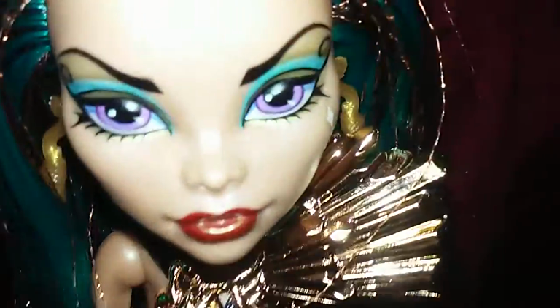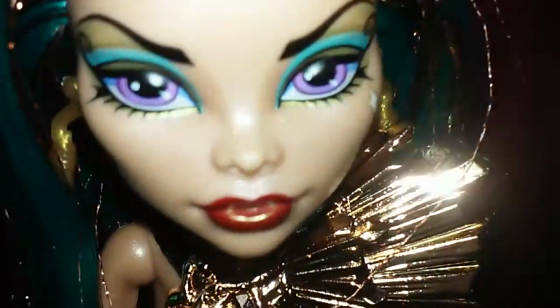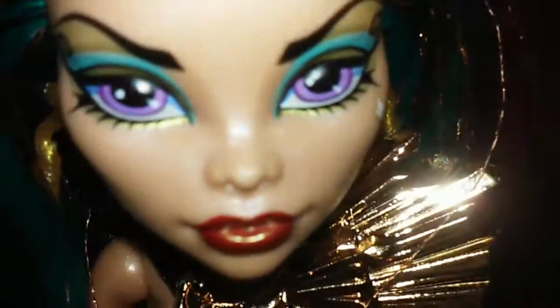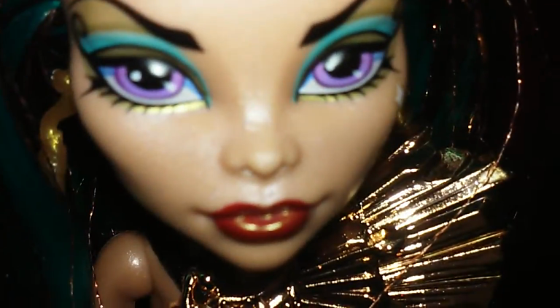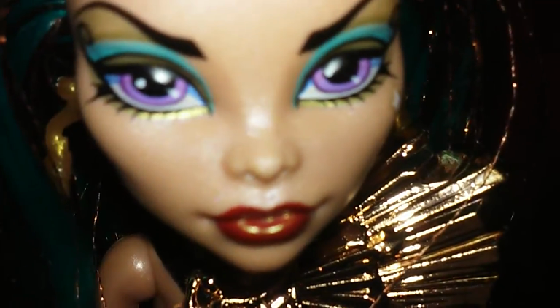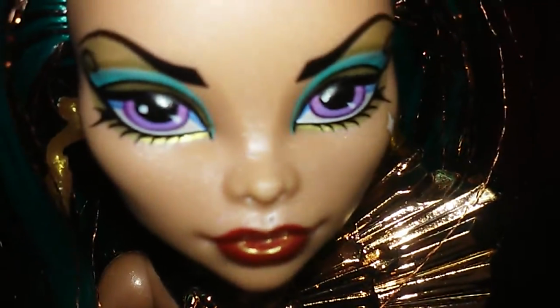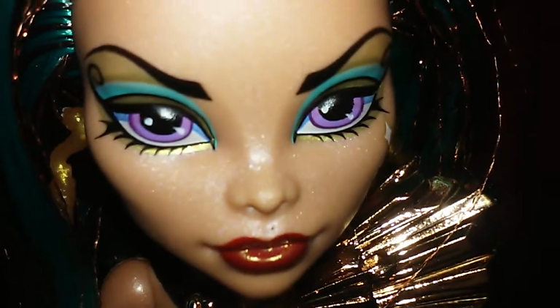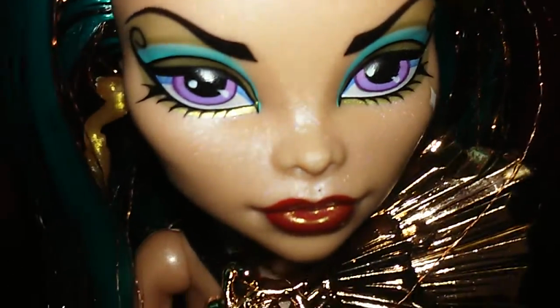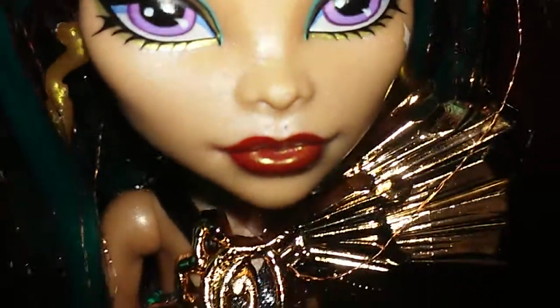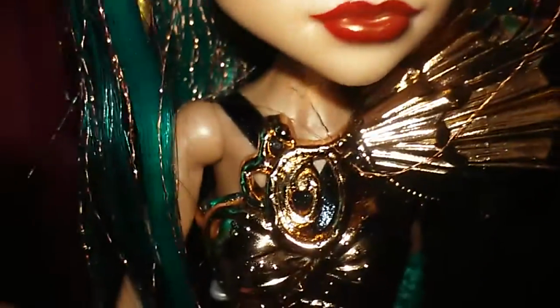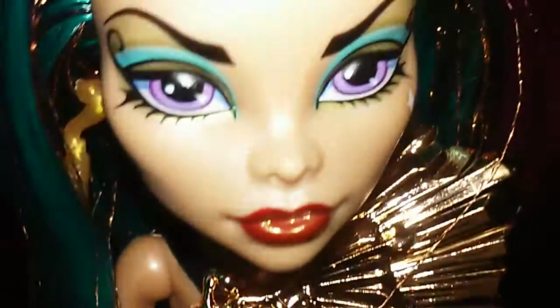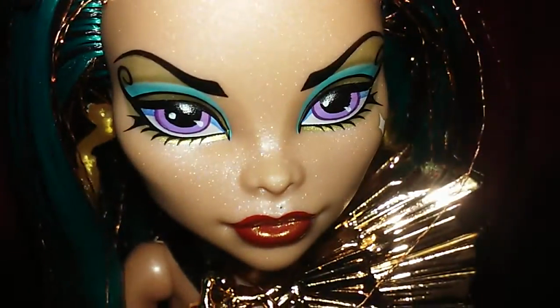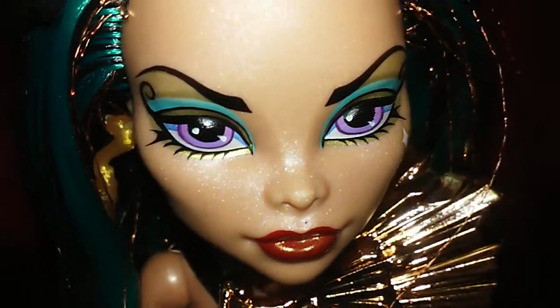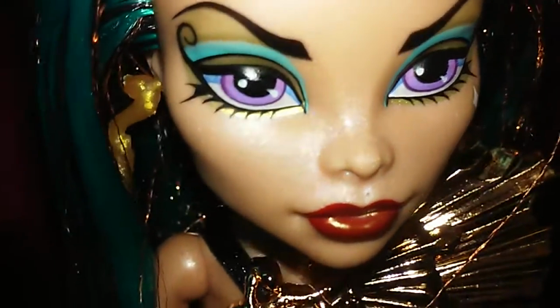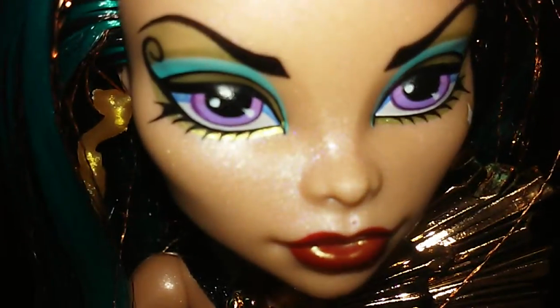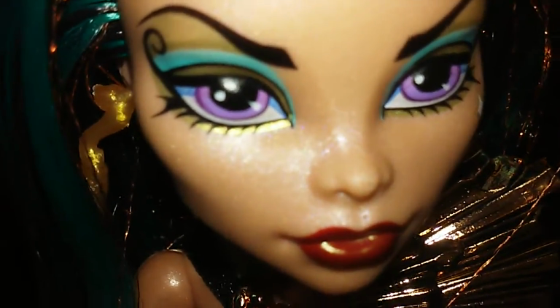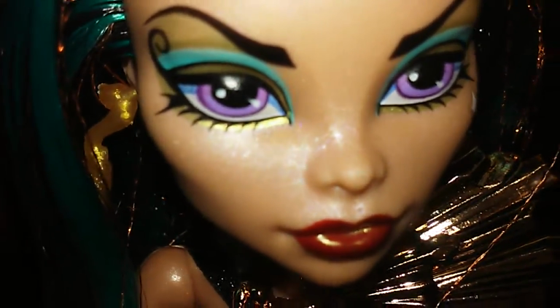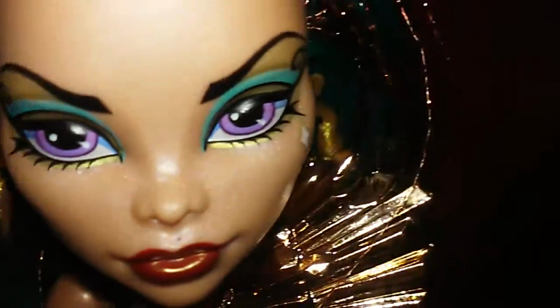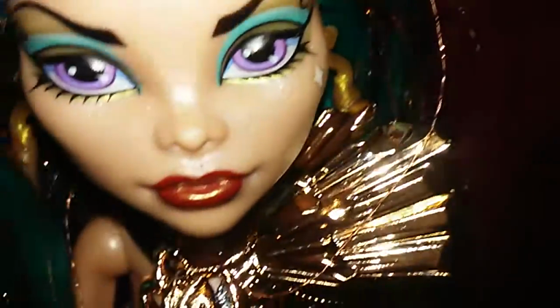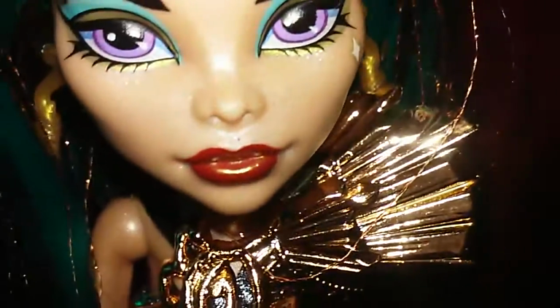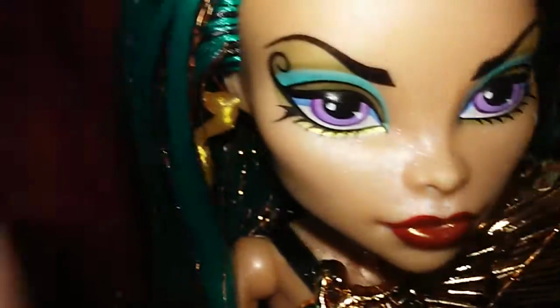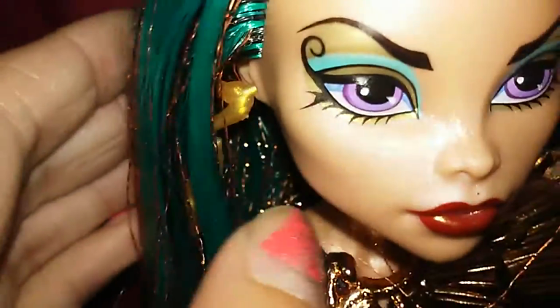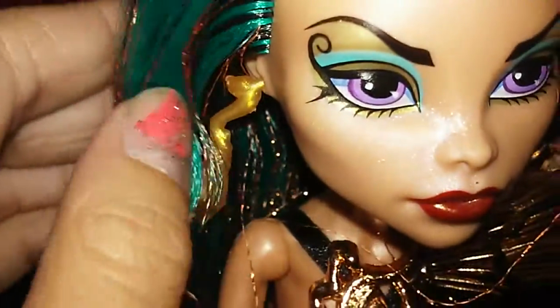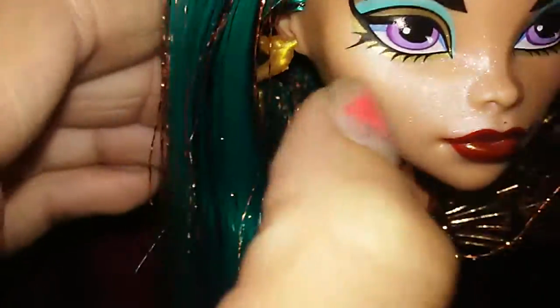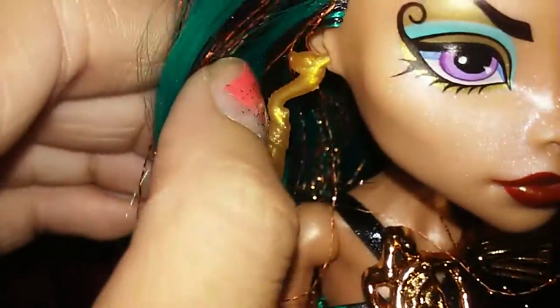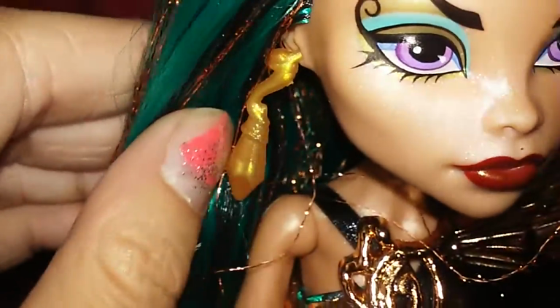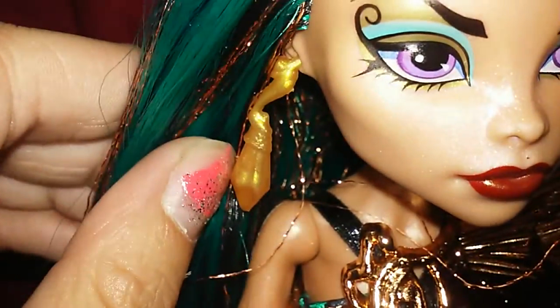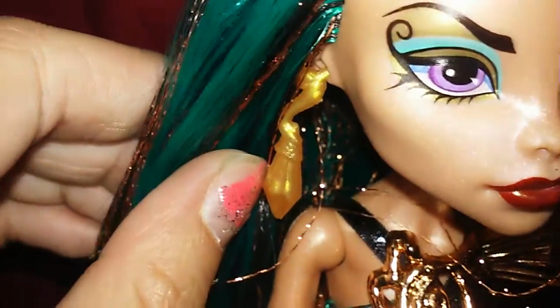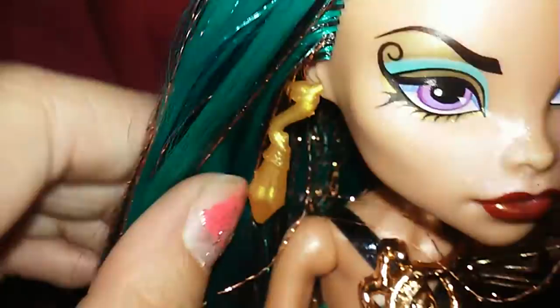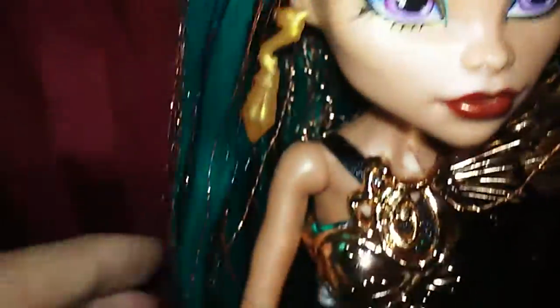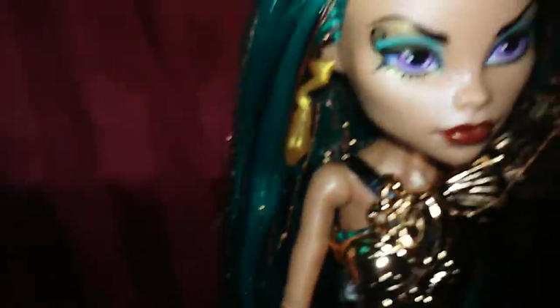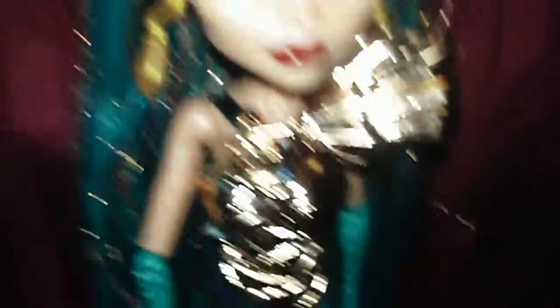Look at that beautiful makeup — she's like shimmery, which is really cool. She has blue and gold eyeshadow and red lips. She also has these really cool snaky jewel earrings that are gold.